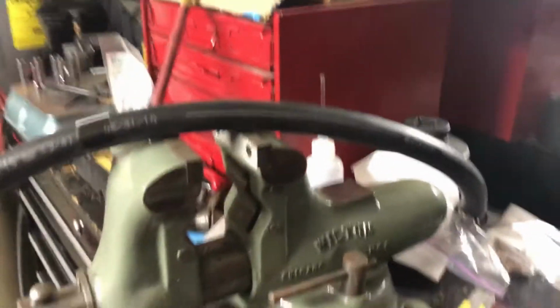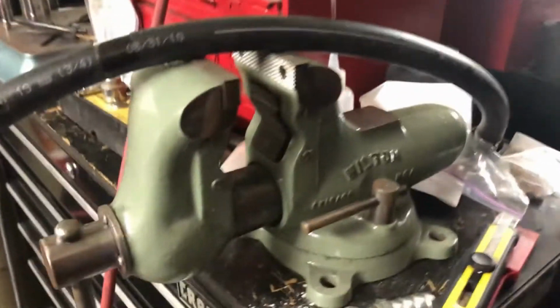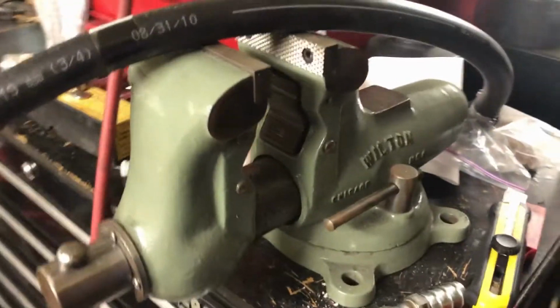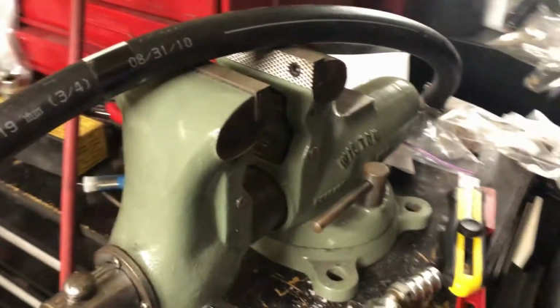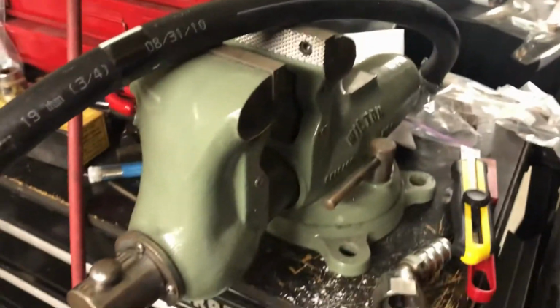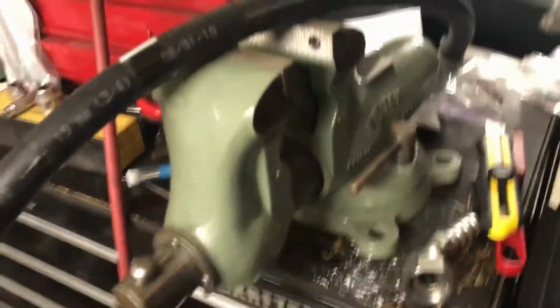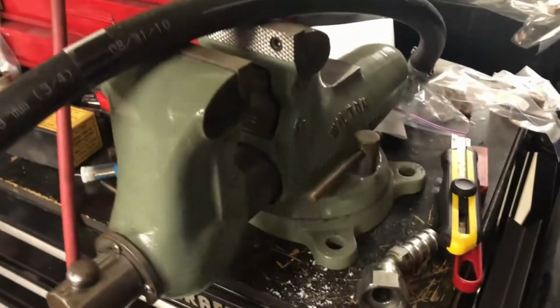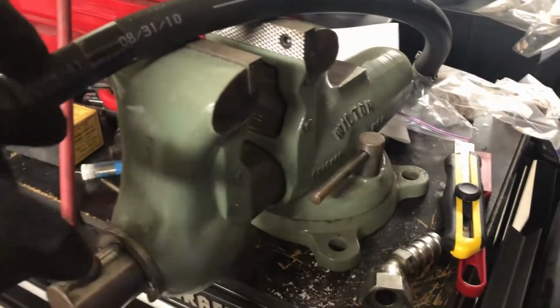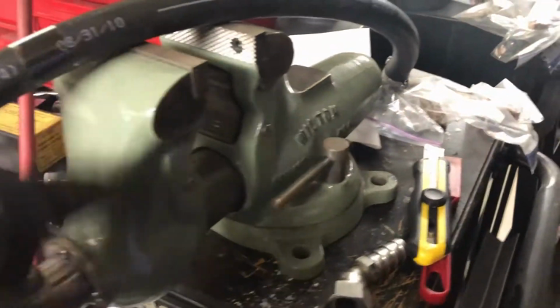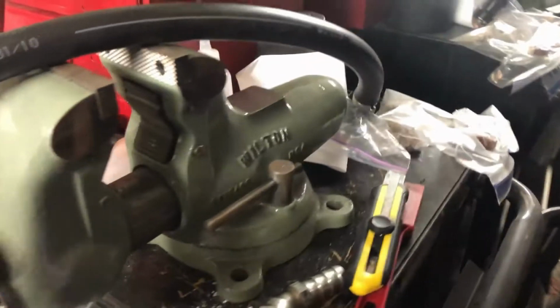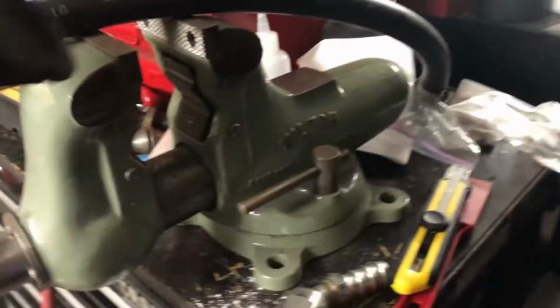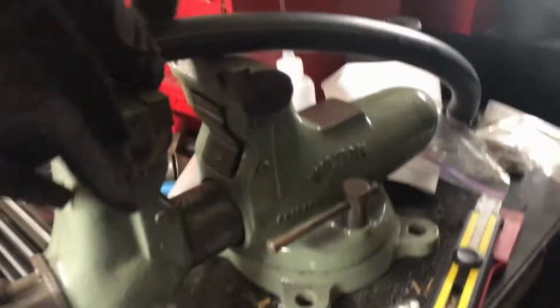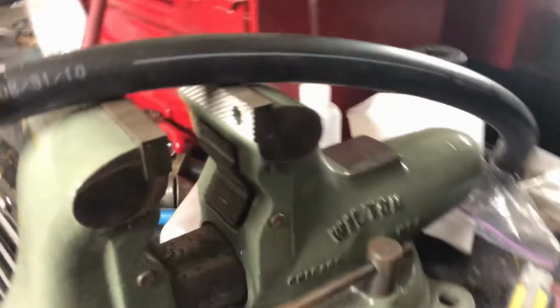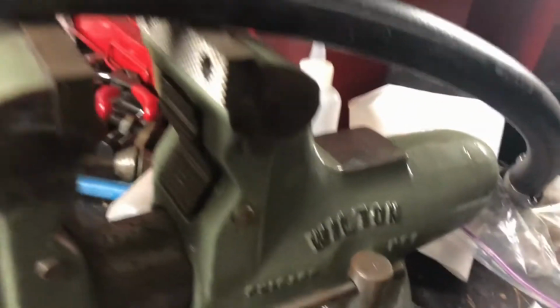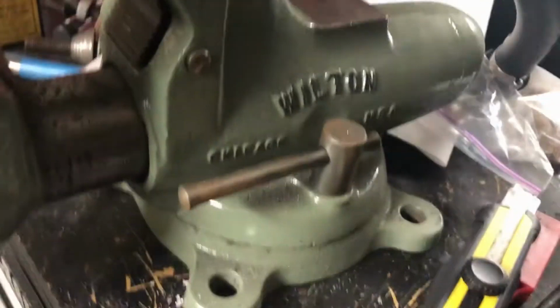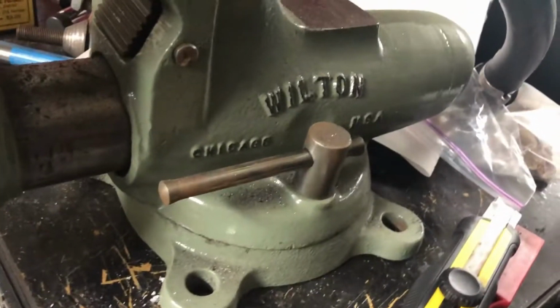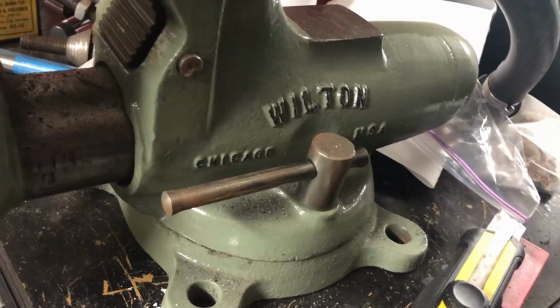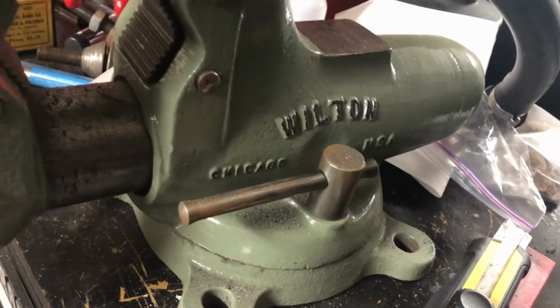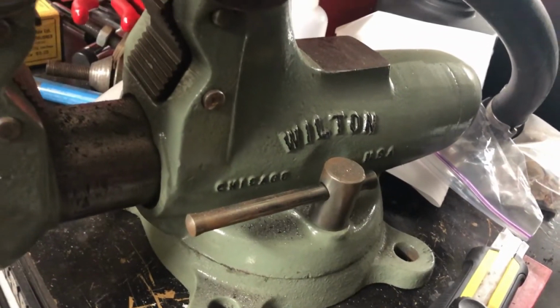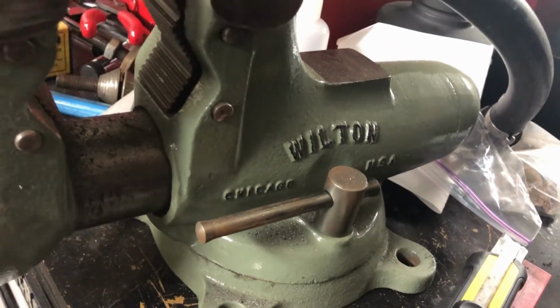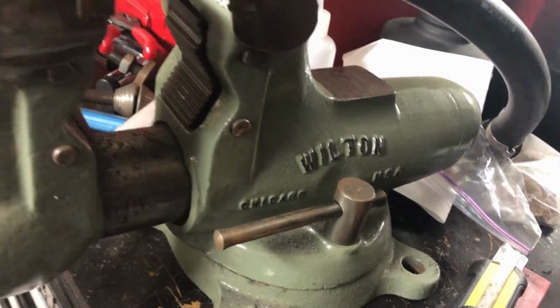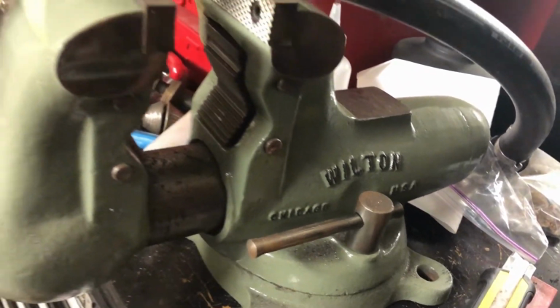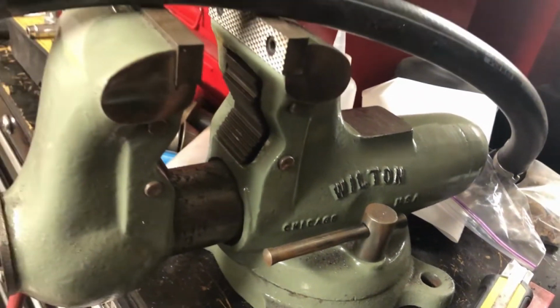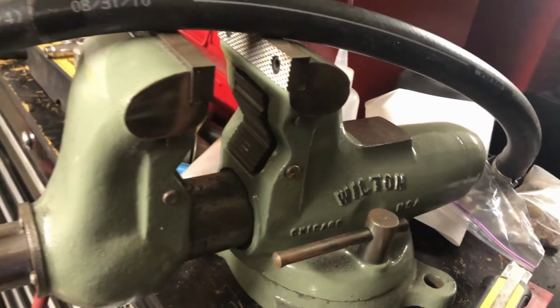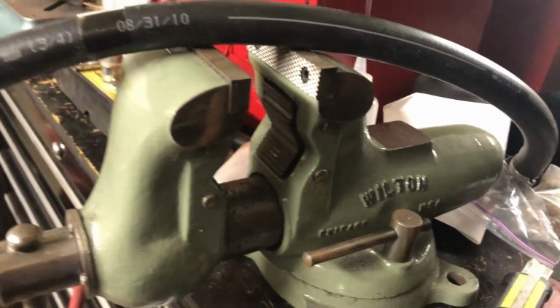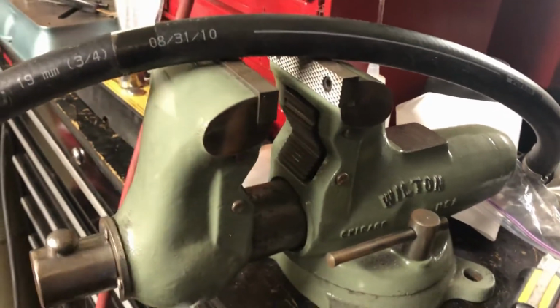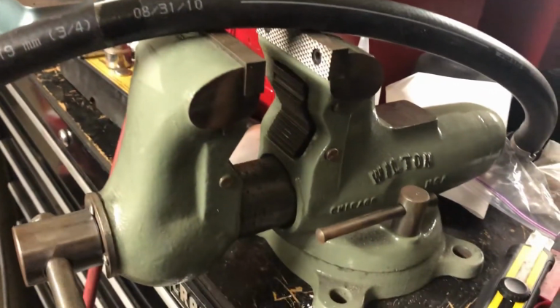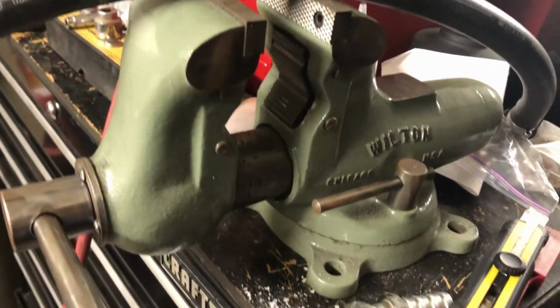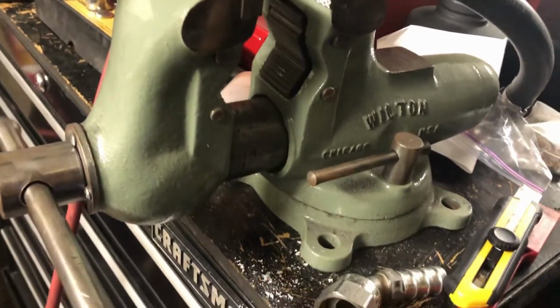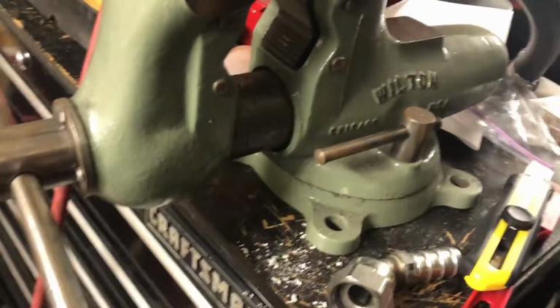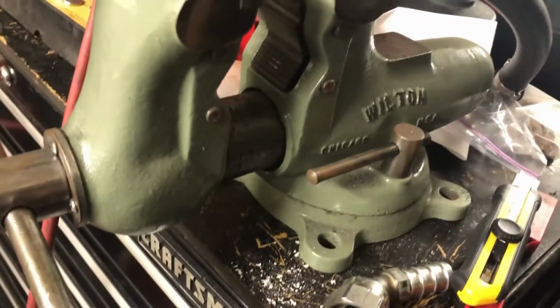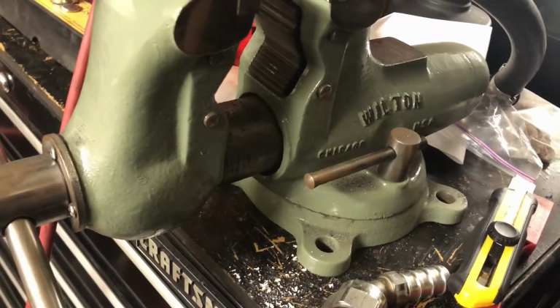I'm just gonna walk you through with my vice. This is a Wilton vice from Chicago, a really old one that I had from a guy who had restored it.